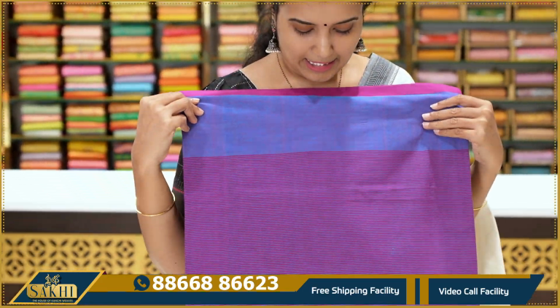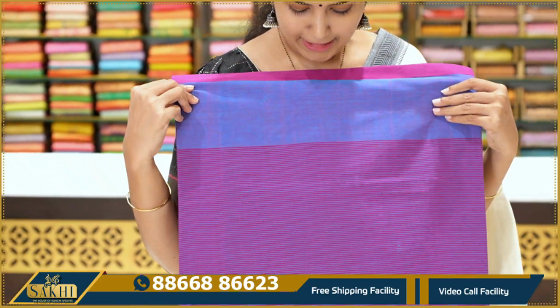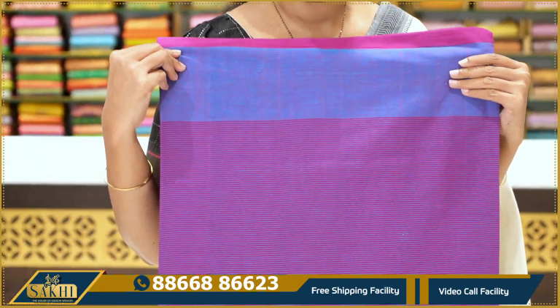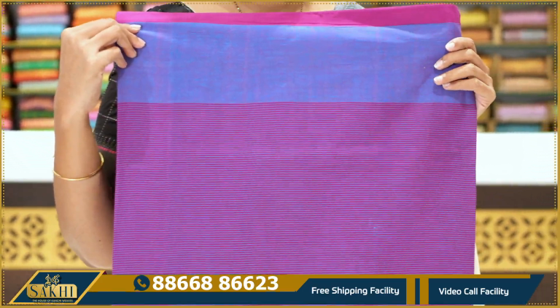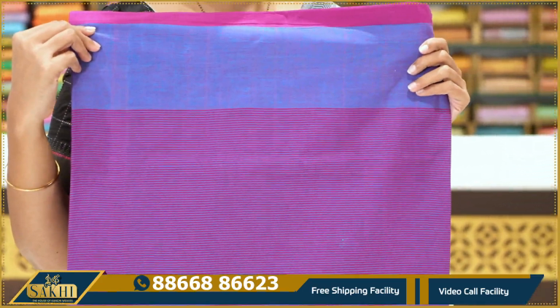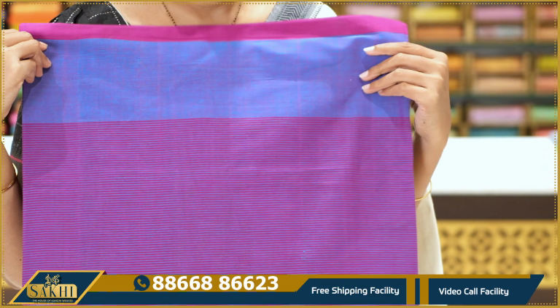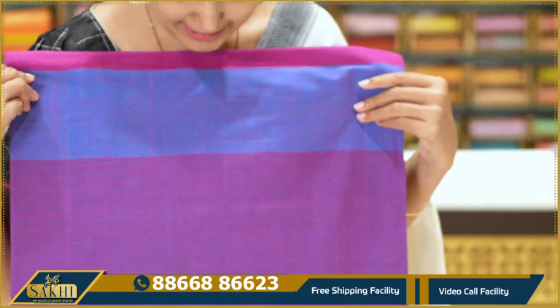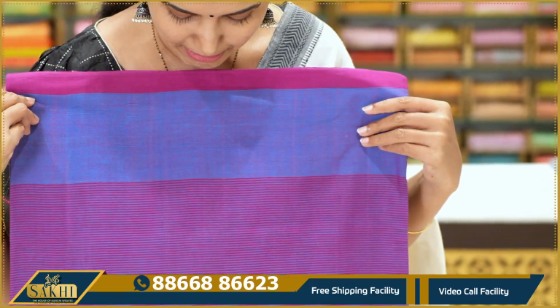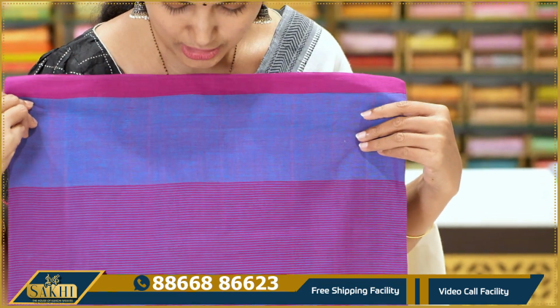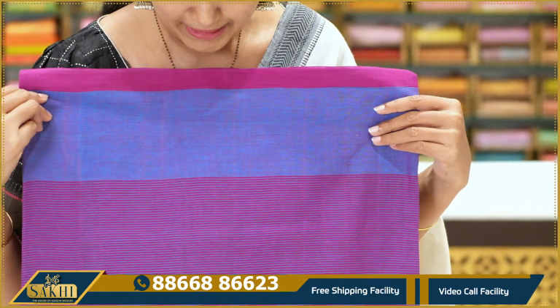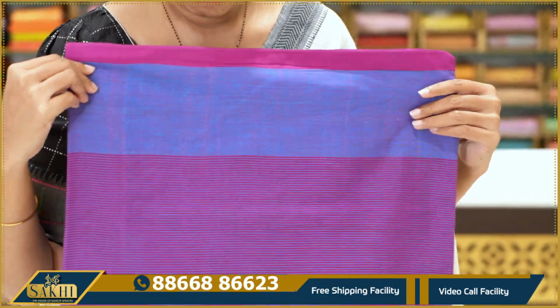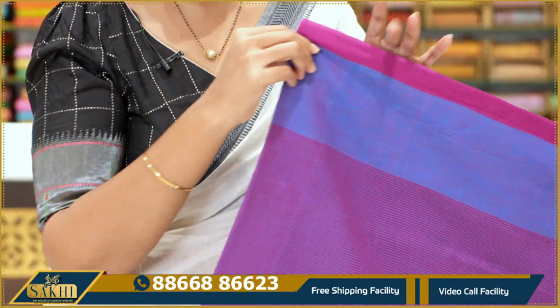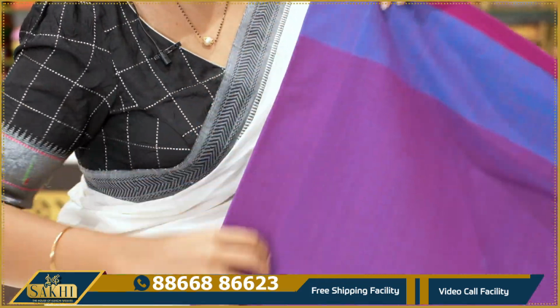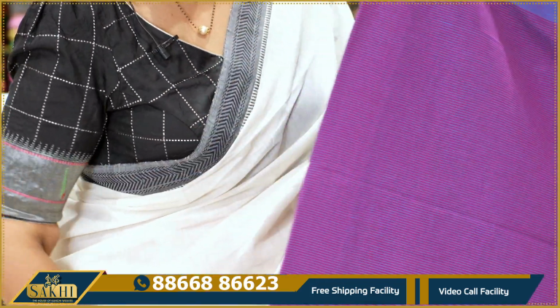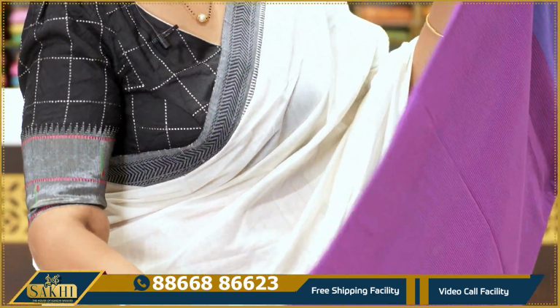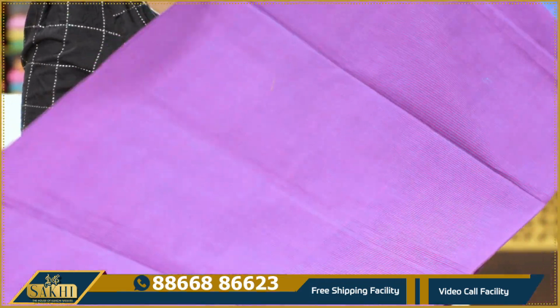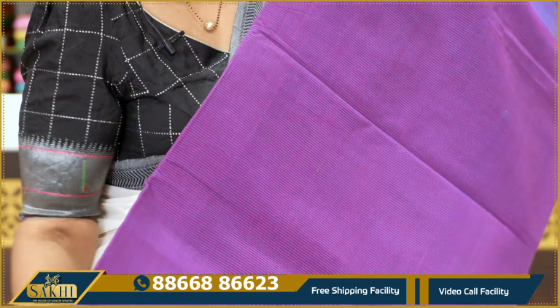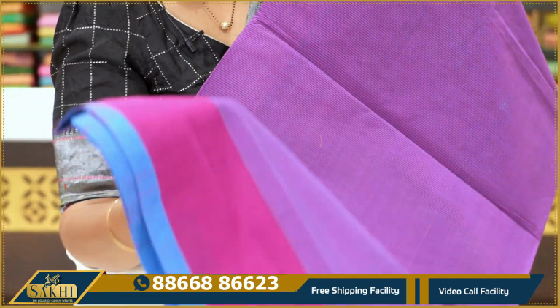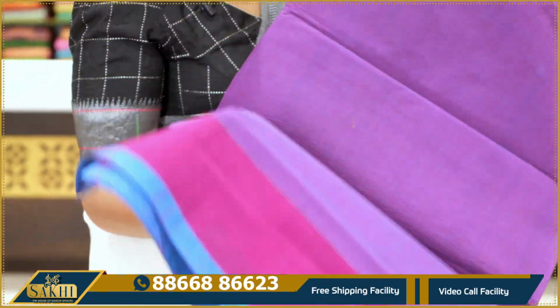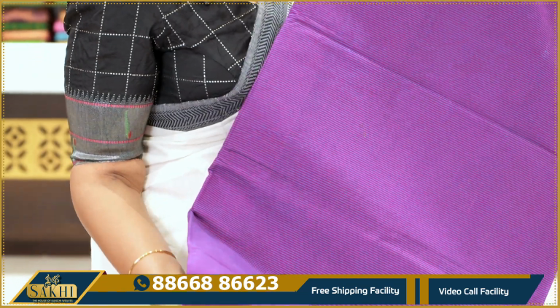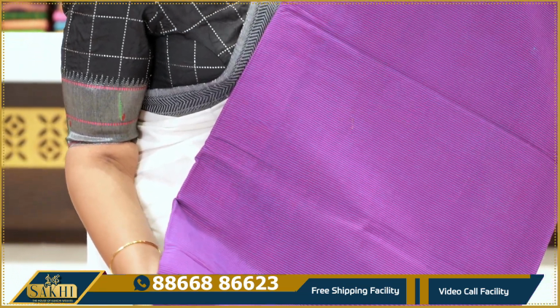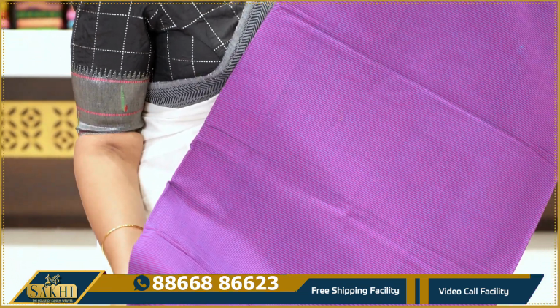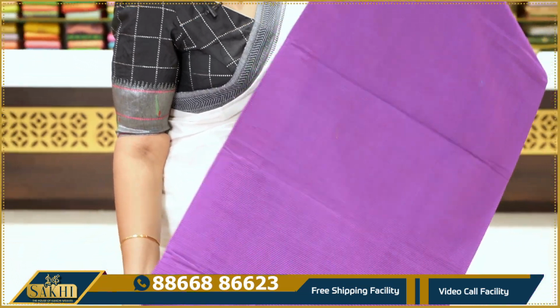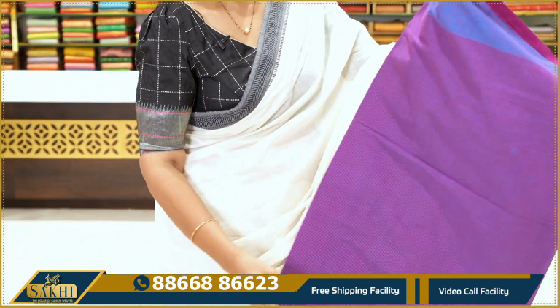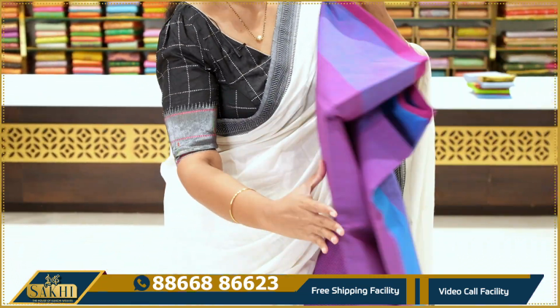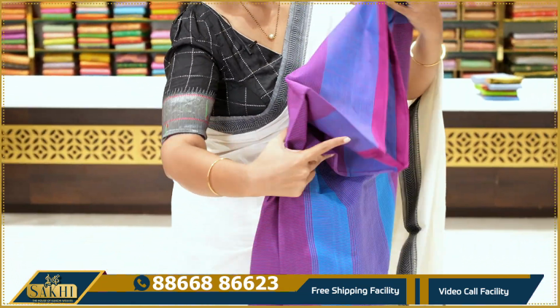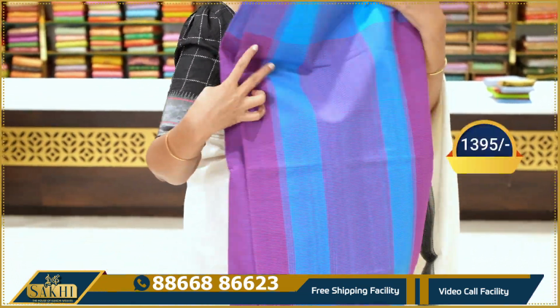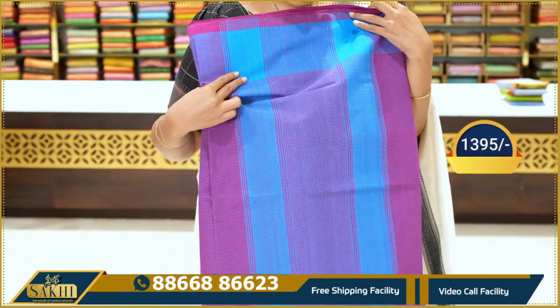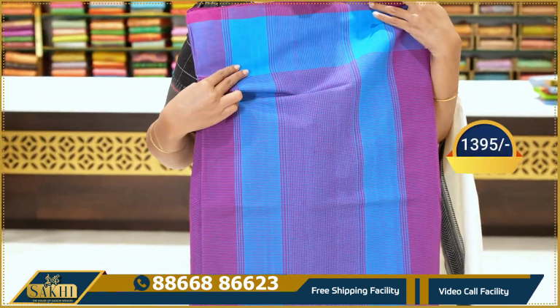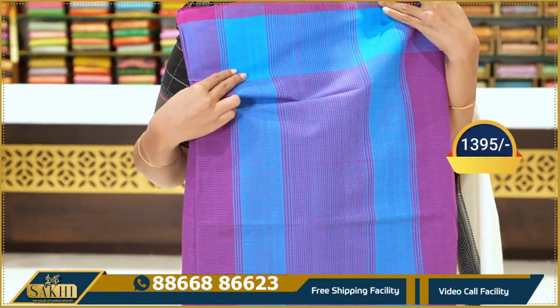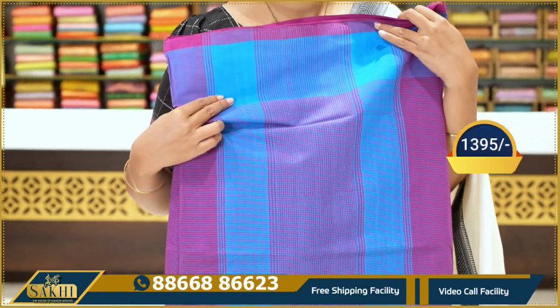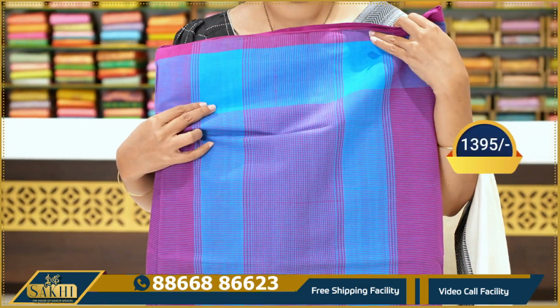Next — Rani pink with blue color combination saree. Base is Rani pink with bears blue color. Ganga Jamuna borders with pink and blue pallu.